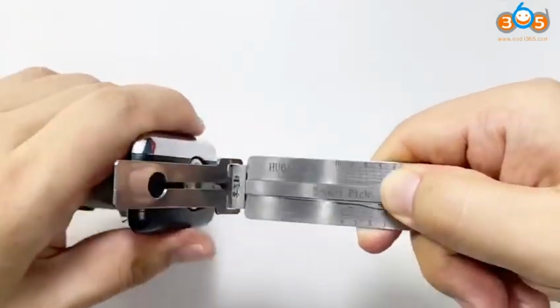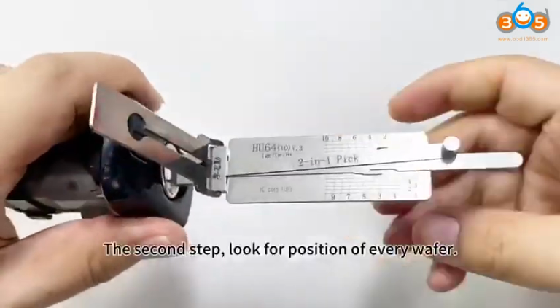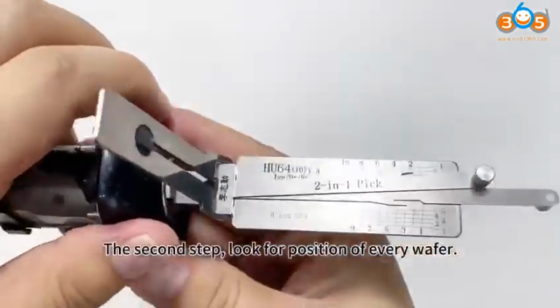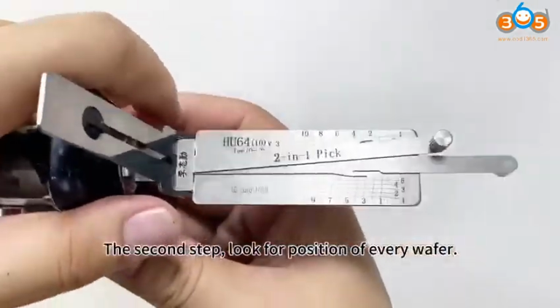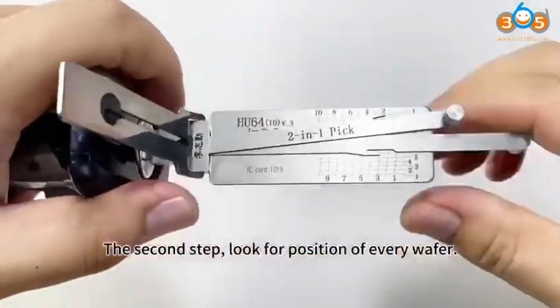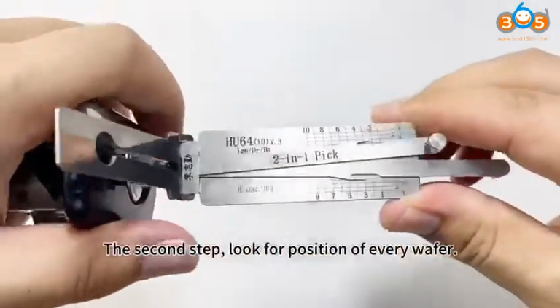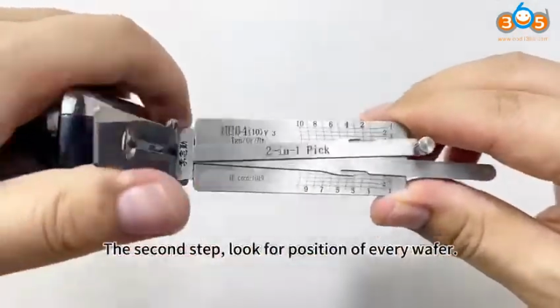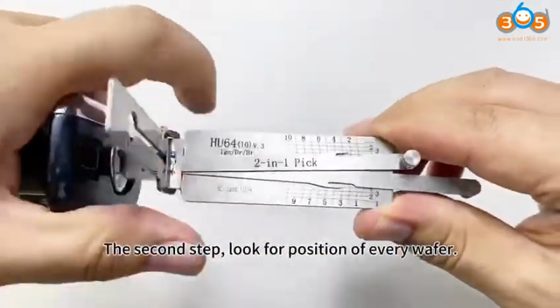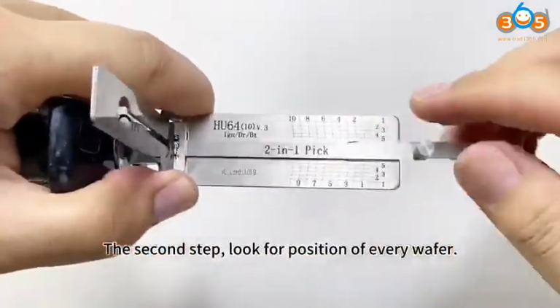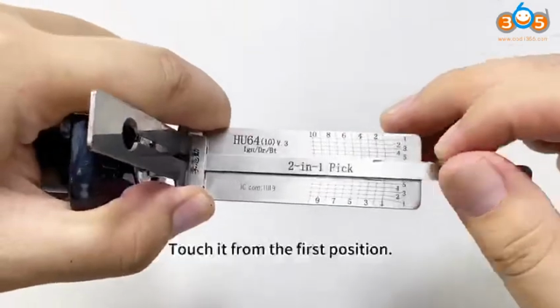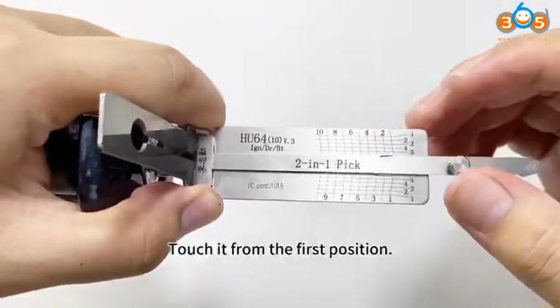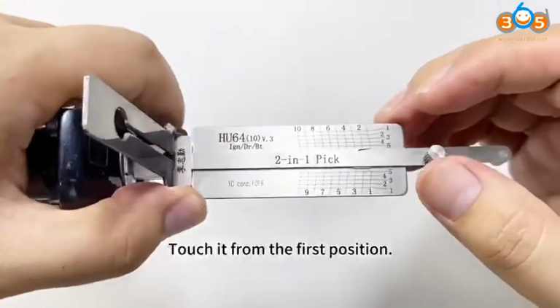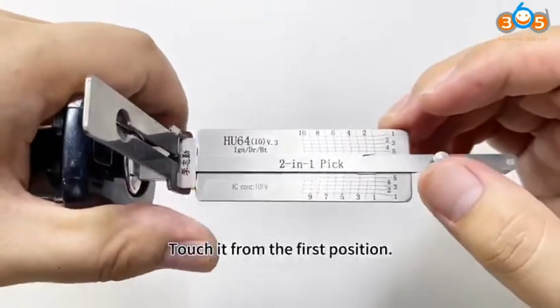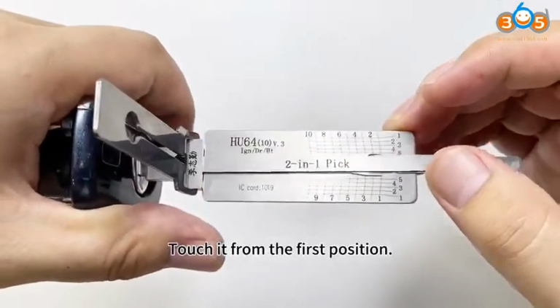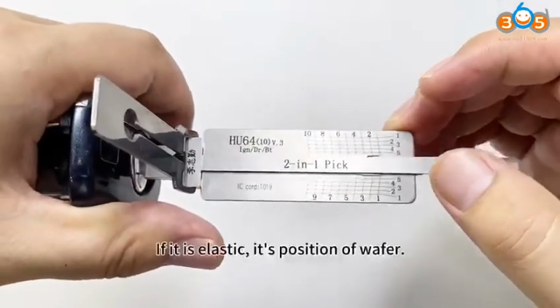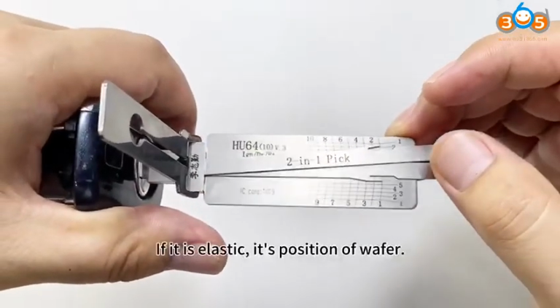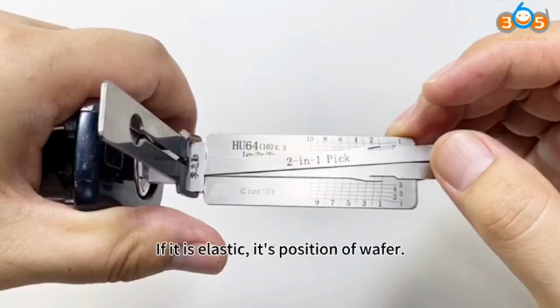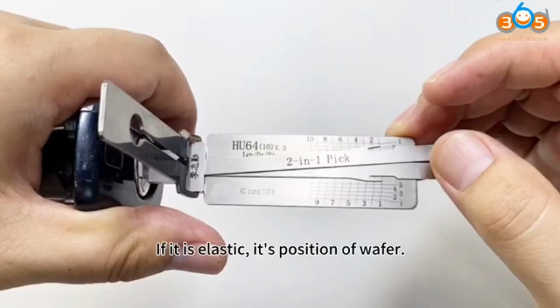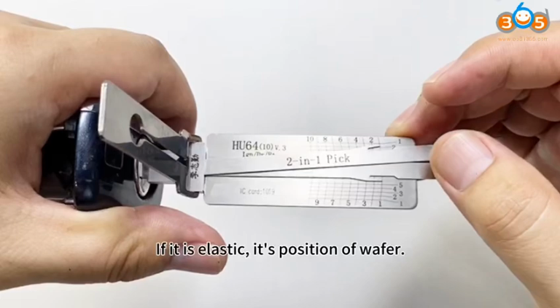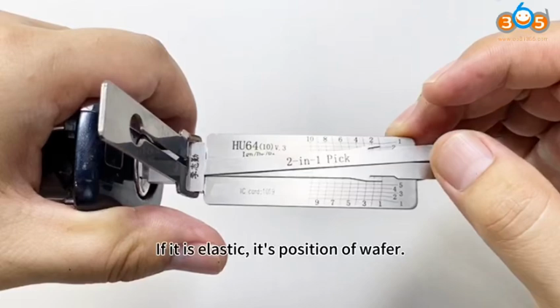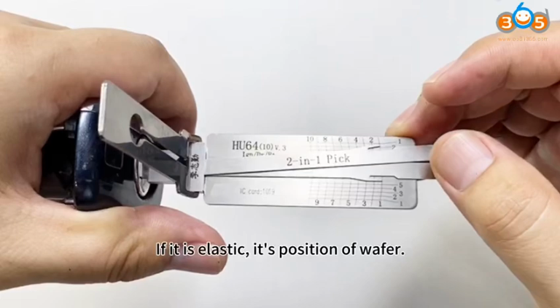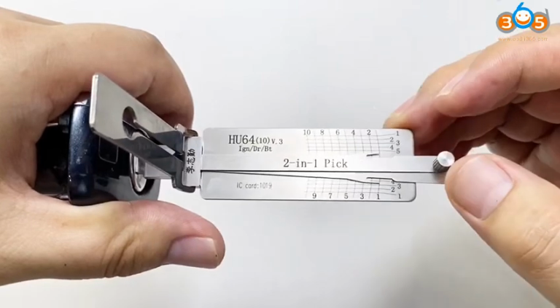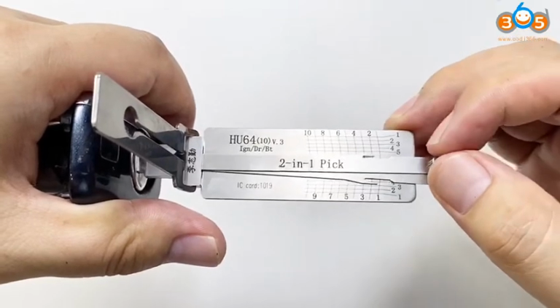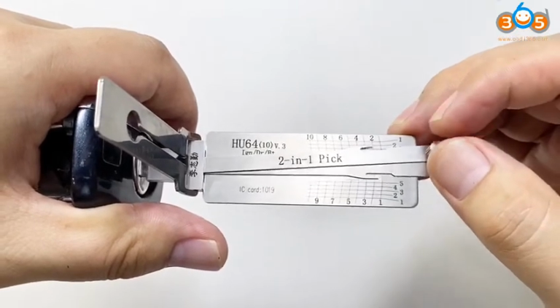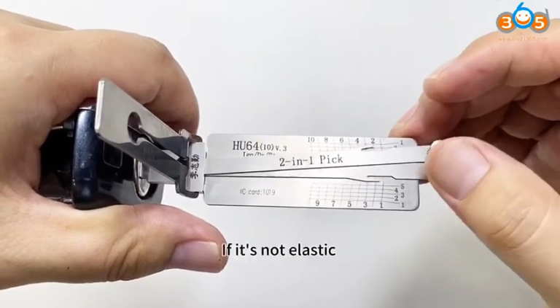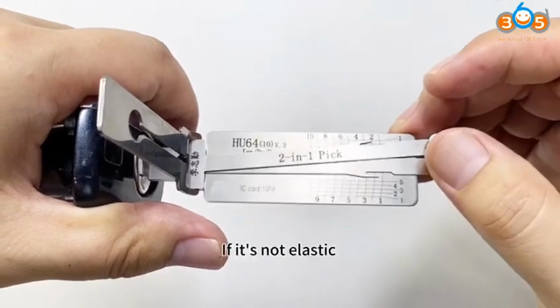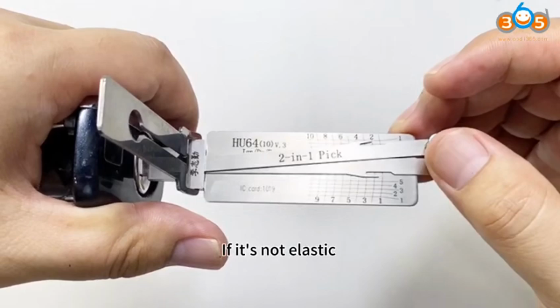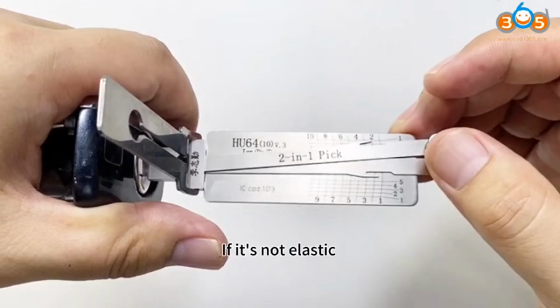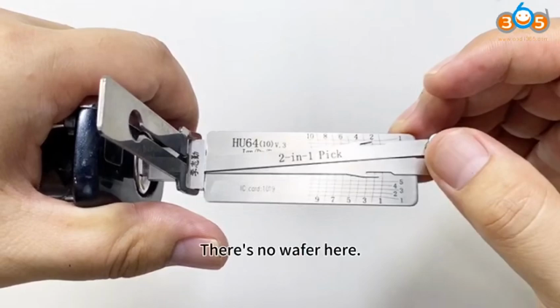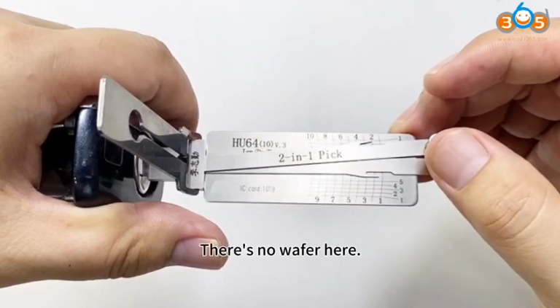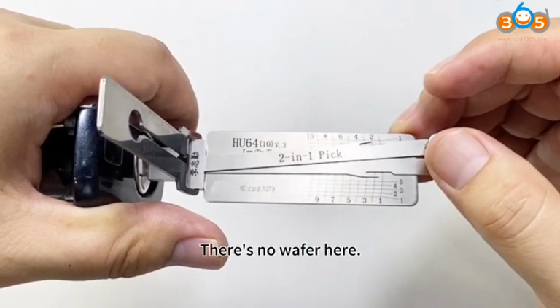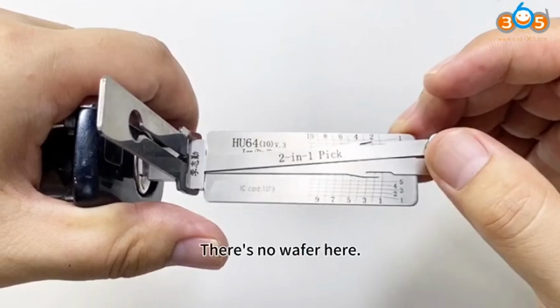The second step: look for the position of every wafer. Touch it from the first position. If it is elastic, it's the position of a wafer. If it's not elastic, there's no wafer there.